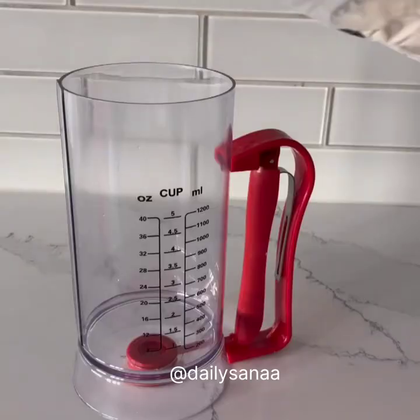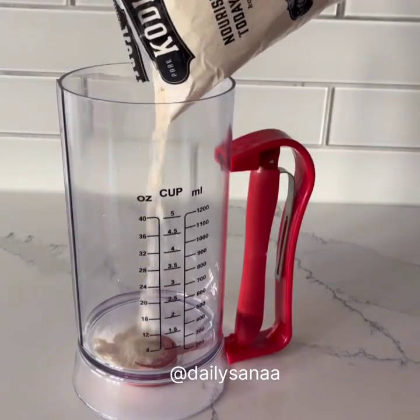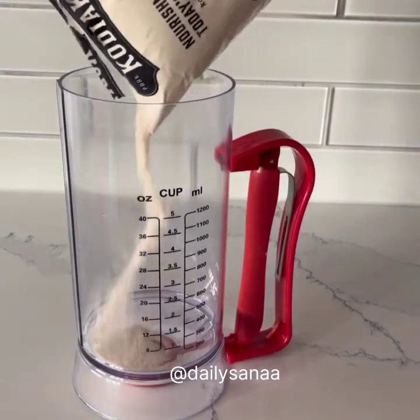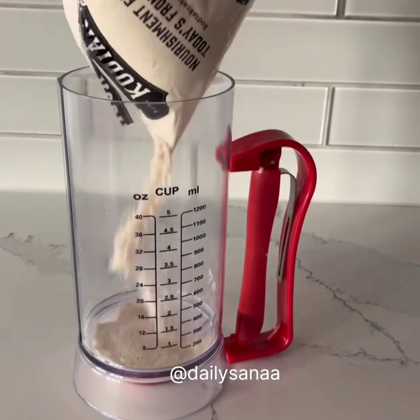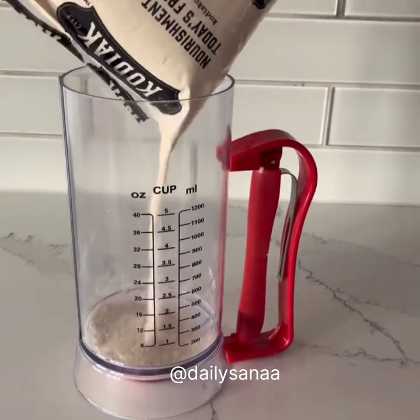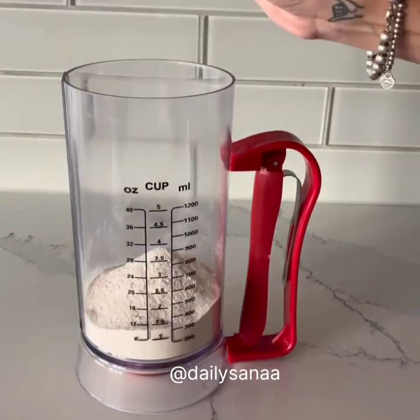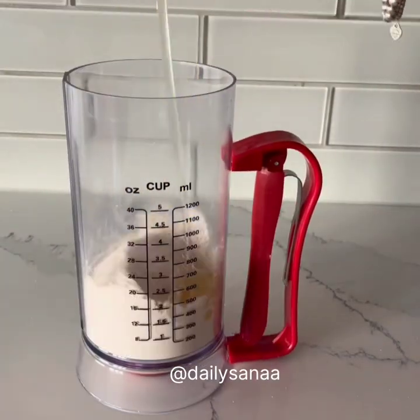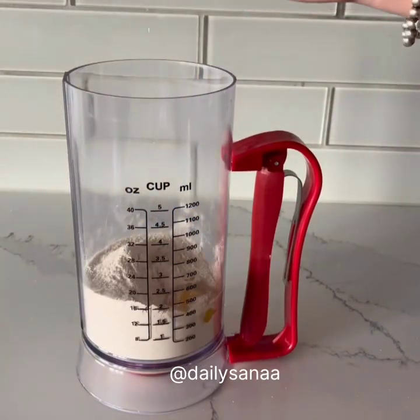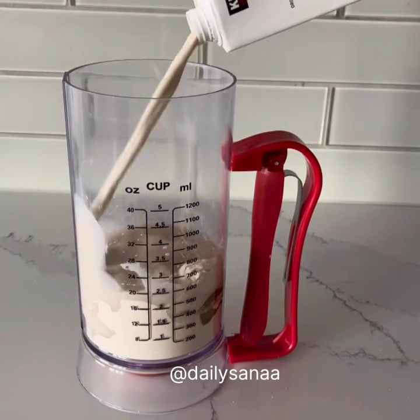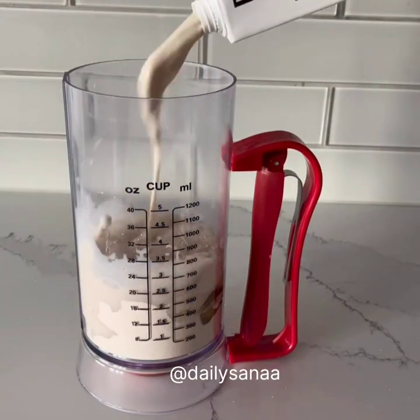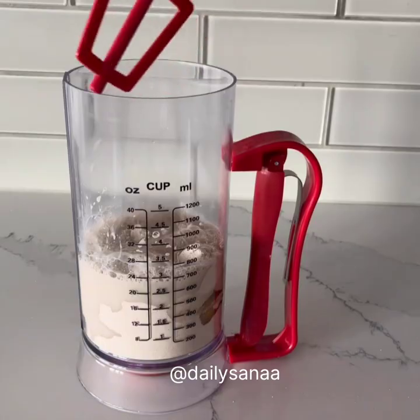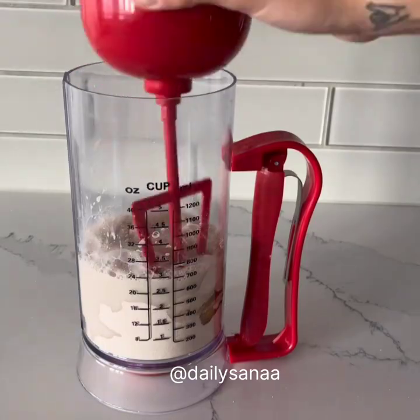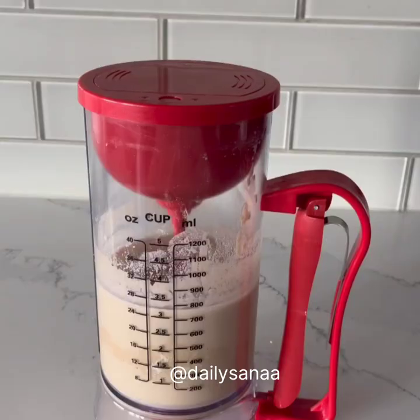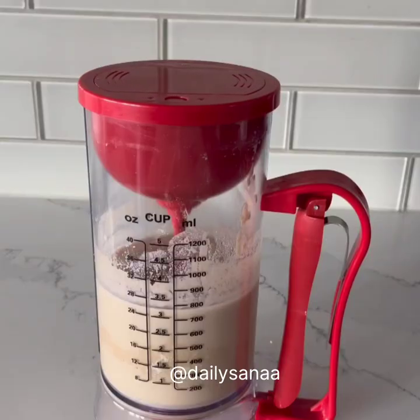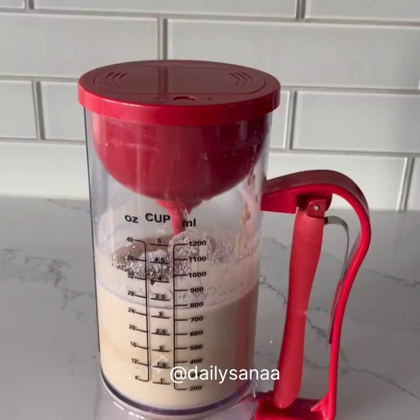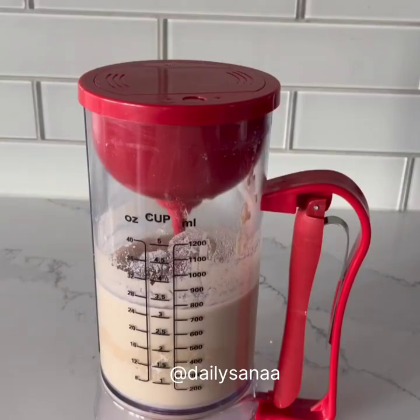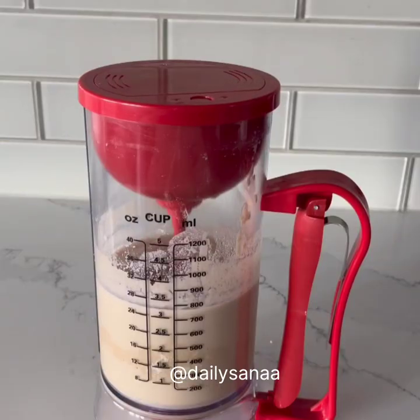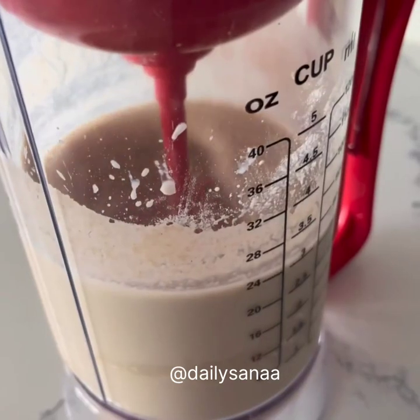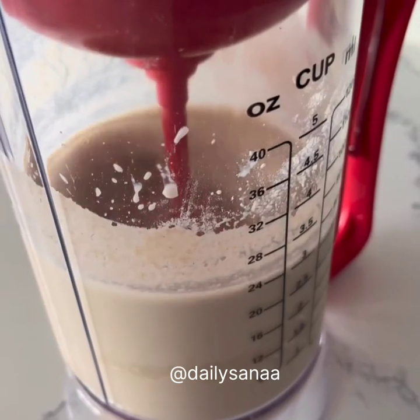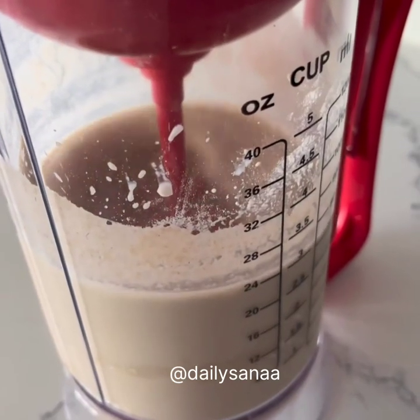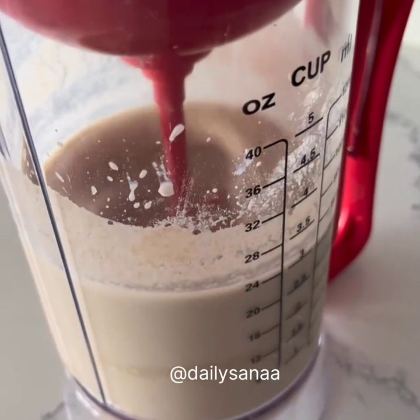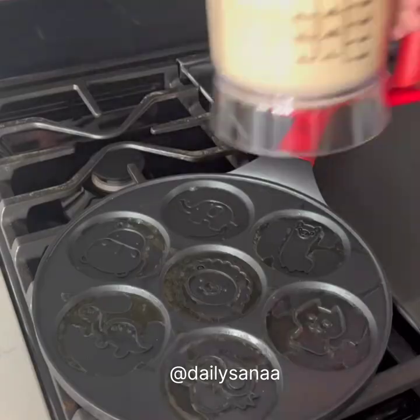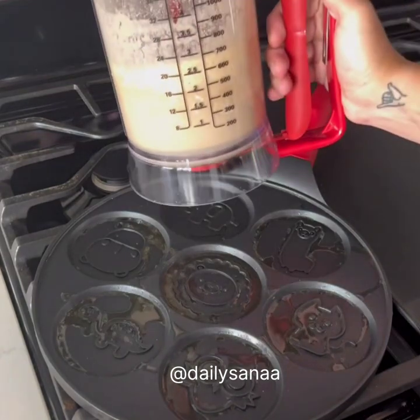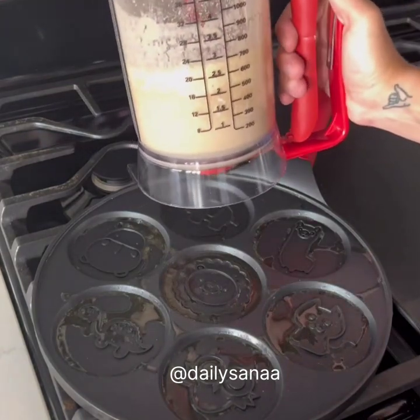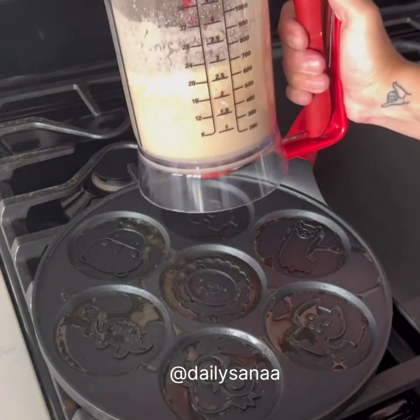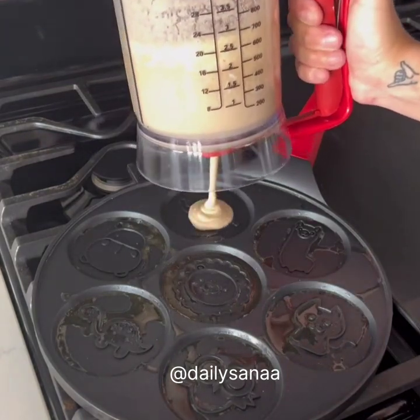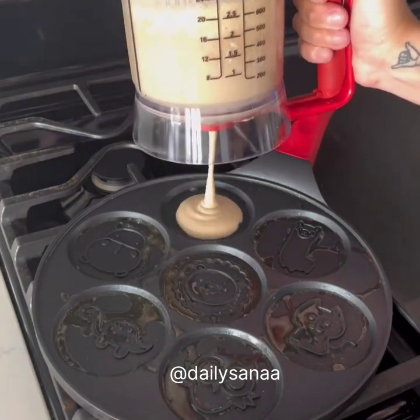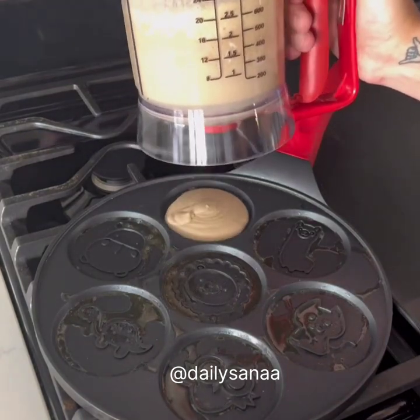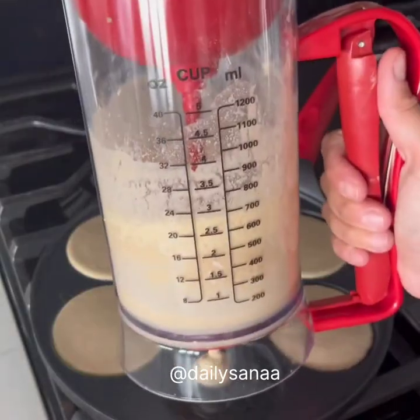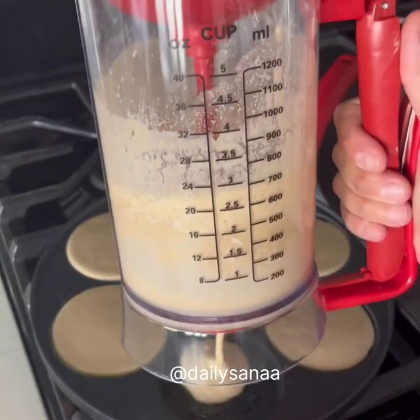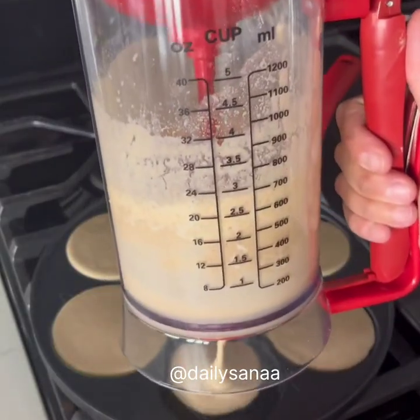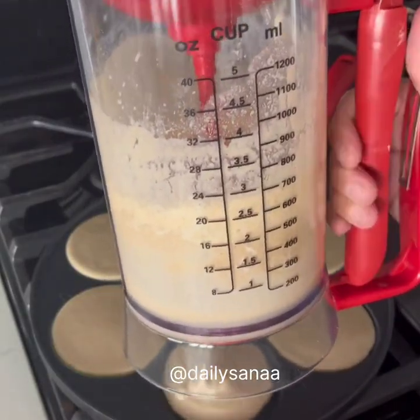This genius kitchen gadget is a two-in-one pancake mixer that makes prep and cleanup so much easier. It has an electric whisk inside for mixing so your pancakes are the perfect consistency, and a squeeze handle that evenly dispenses the perfect amount of pancake mix every time.